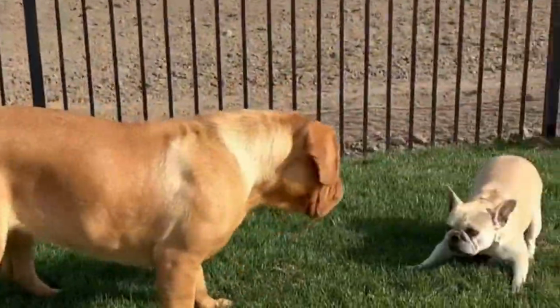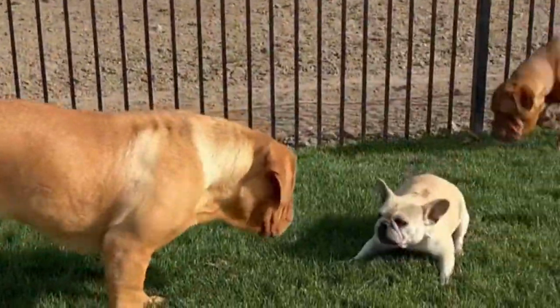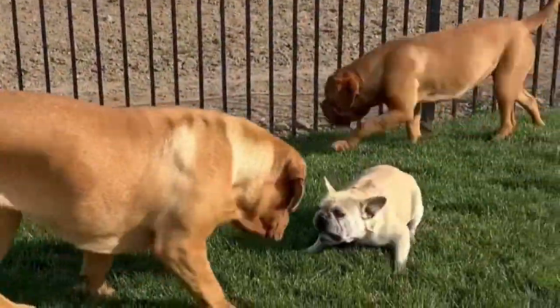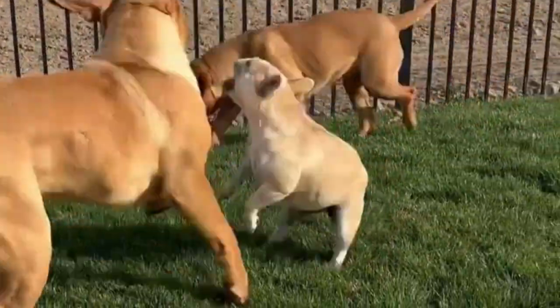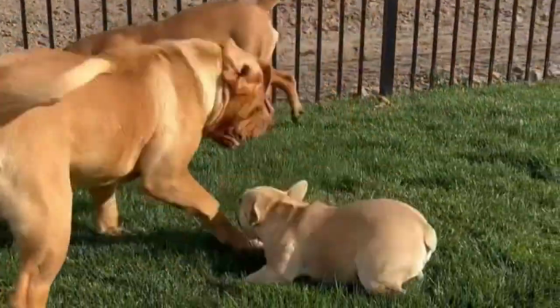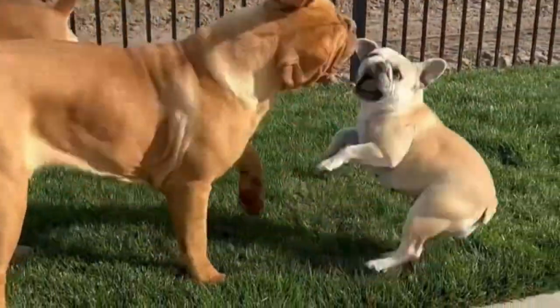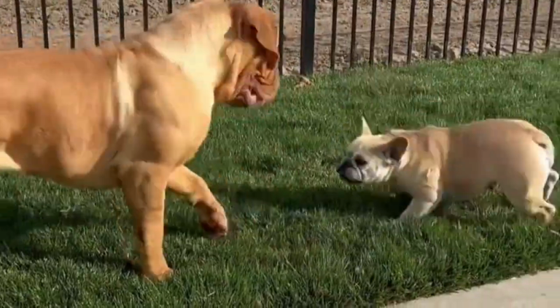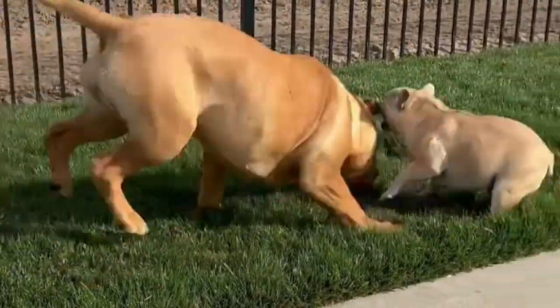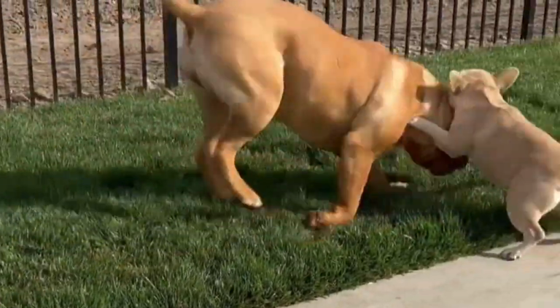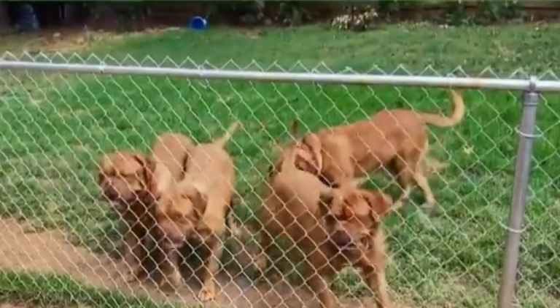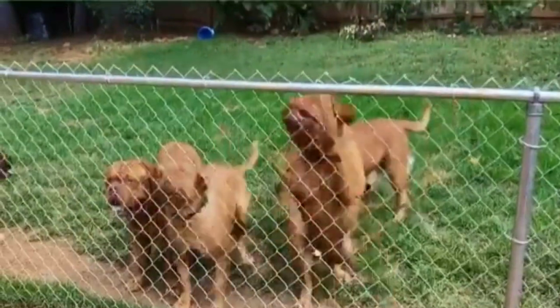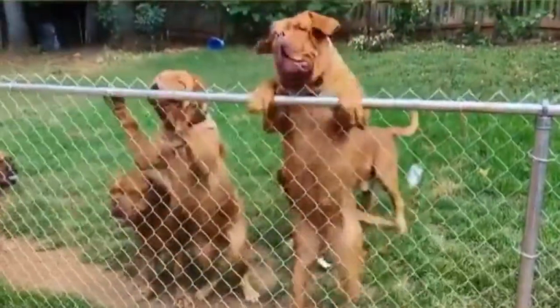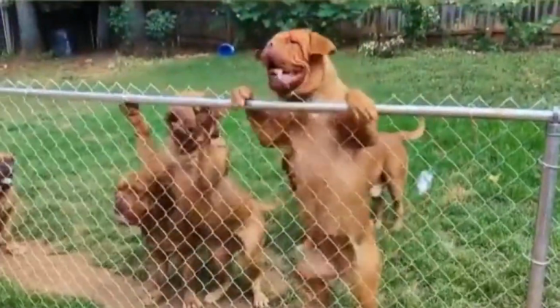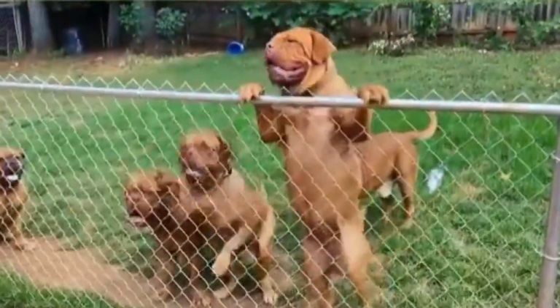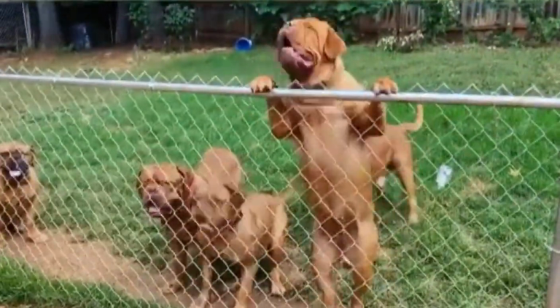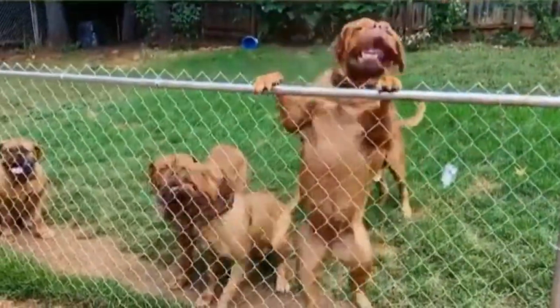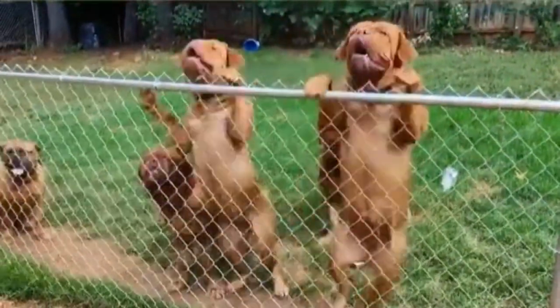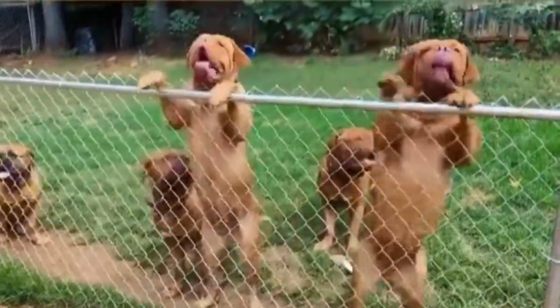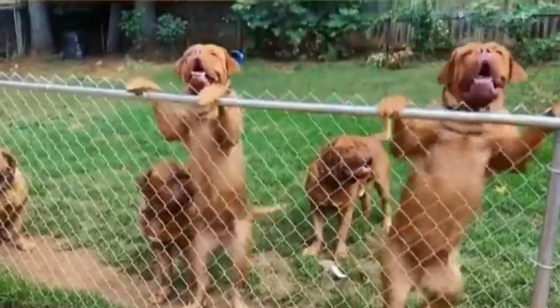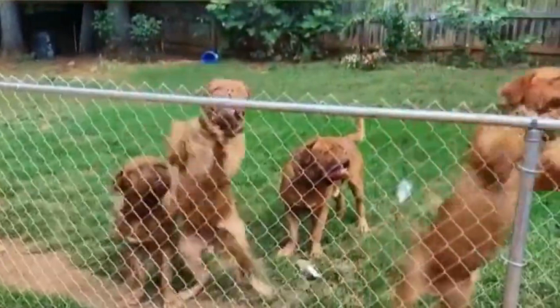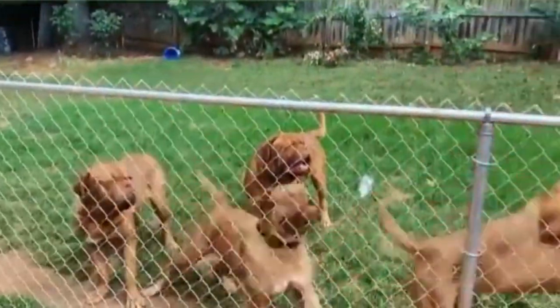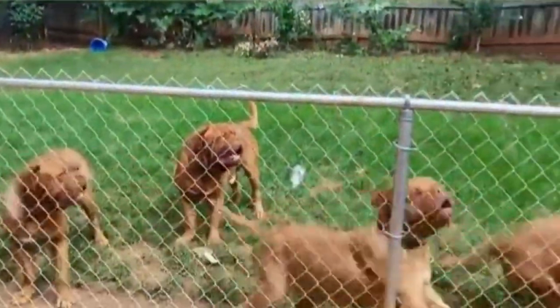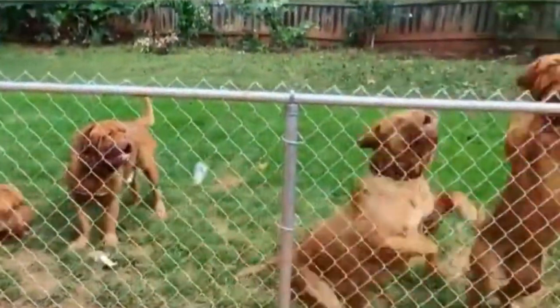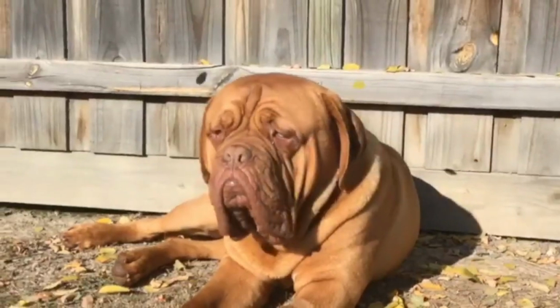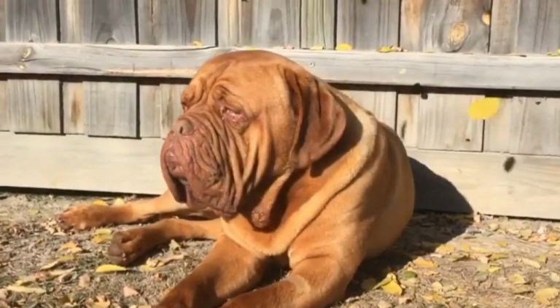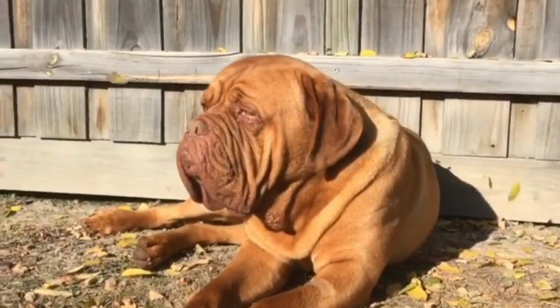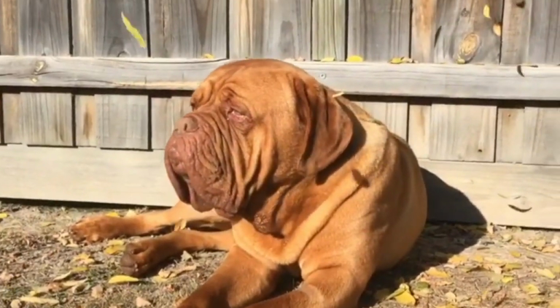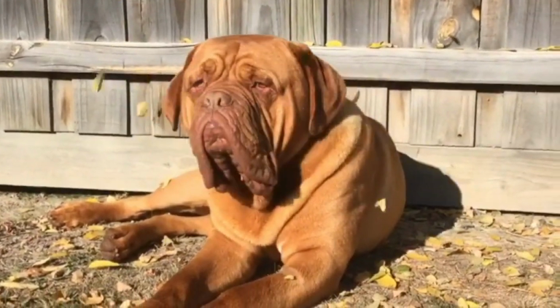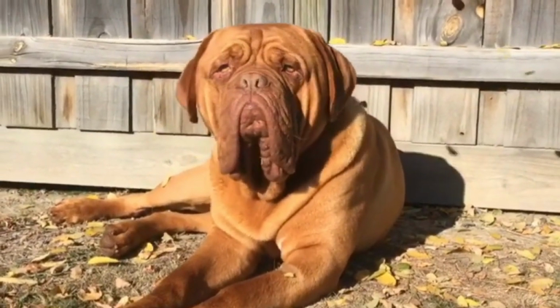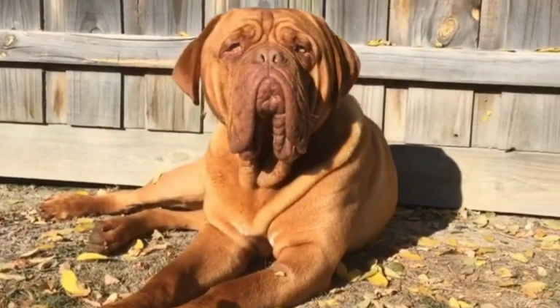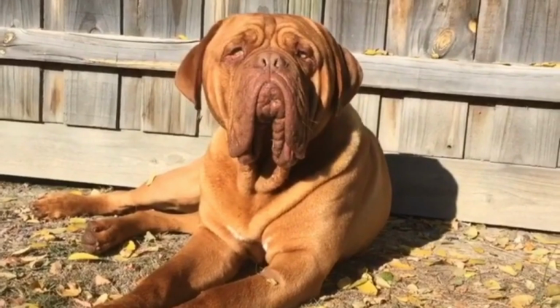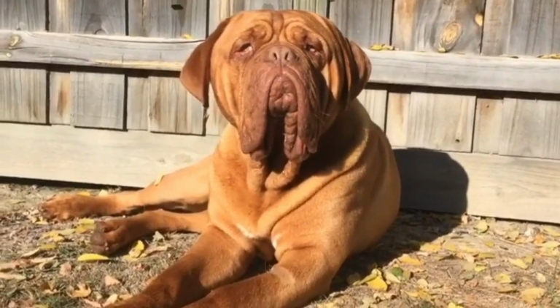The Dogue de Bordeaux's personality ranges from a little distant to uninhibited, or even downright entertaining. Serious and self-assured with strangers, this breed is courageous enough to take action if something goes awry, often barking to alert their owner.